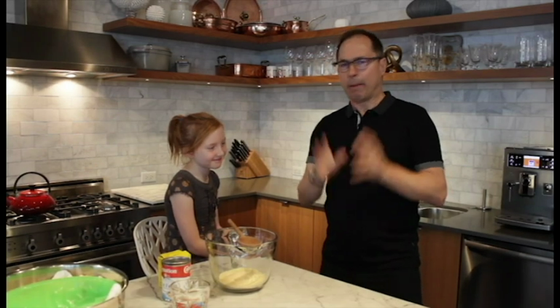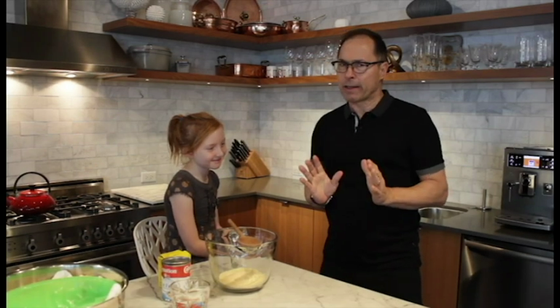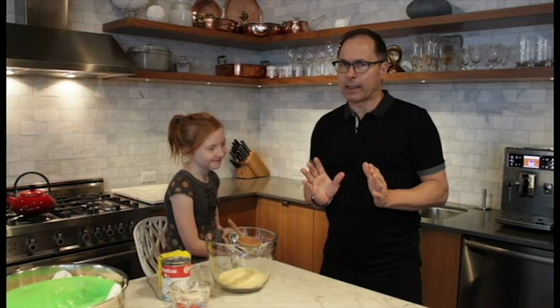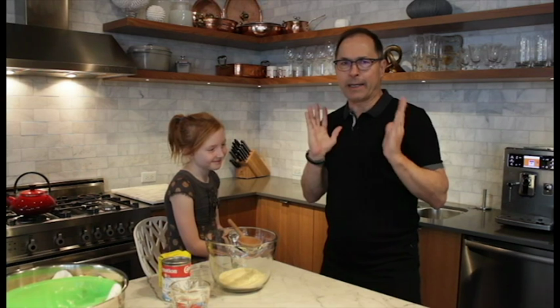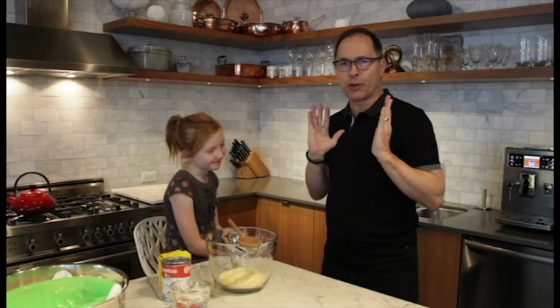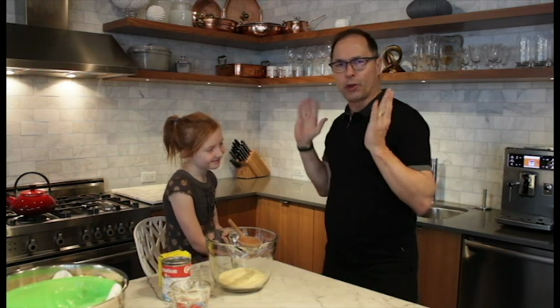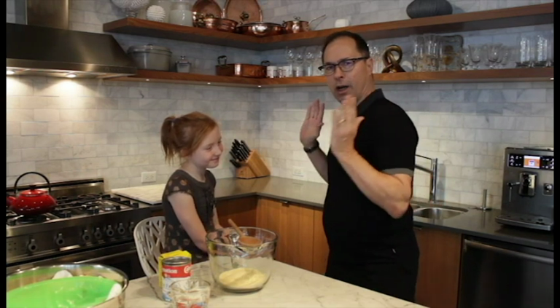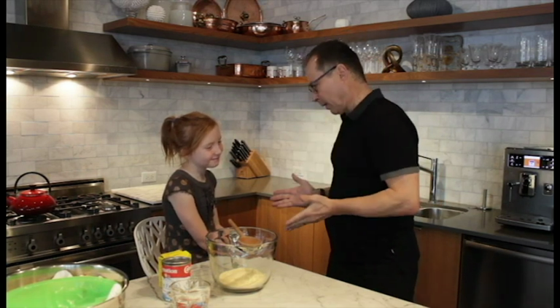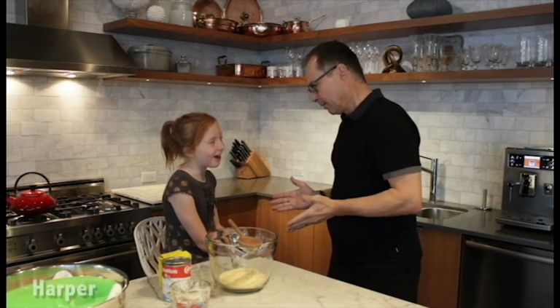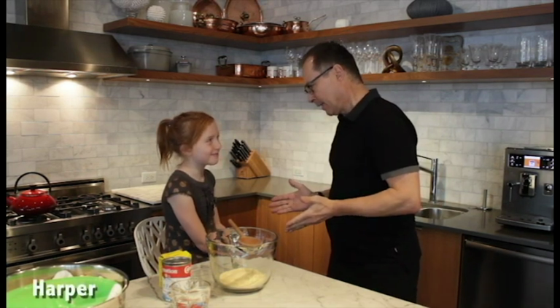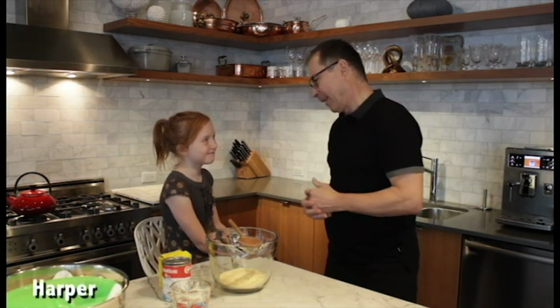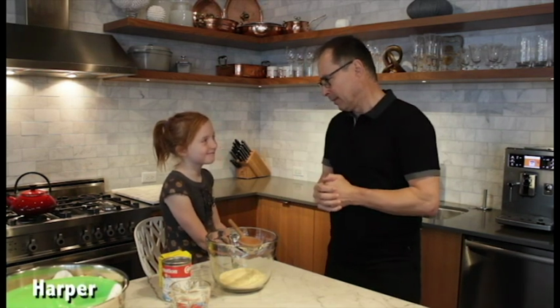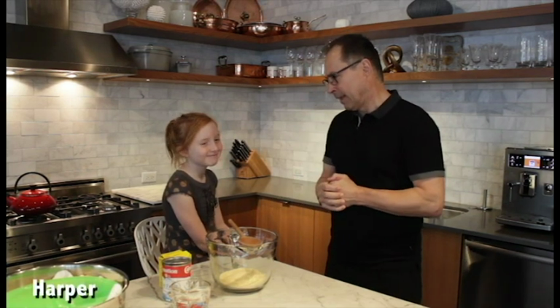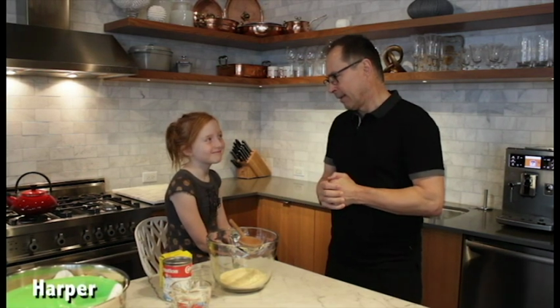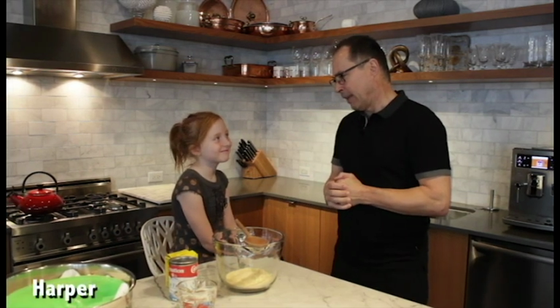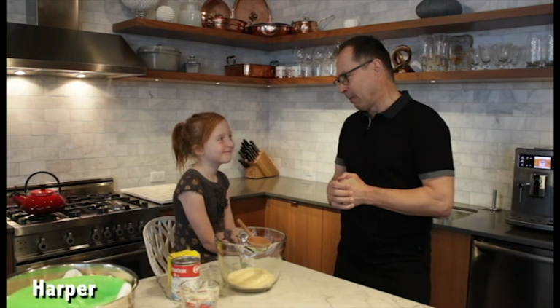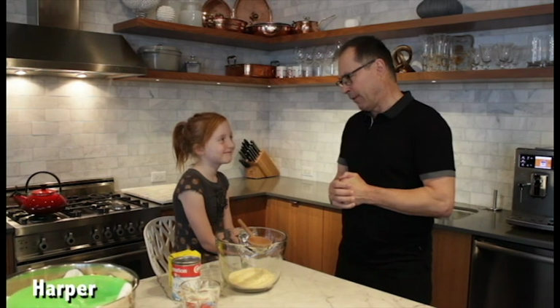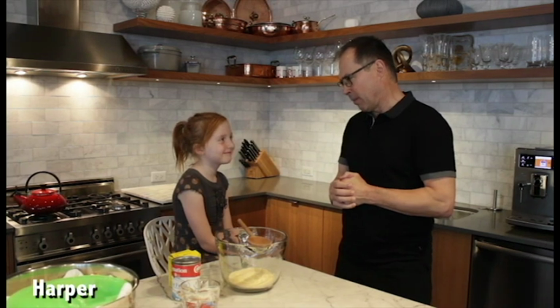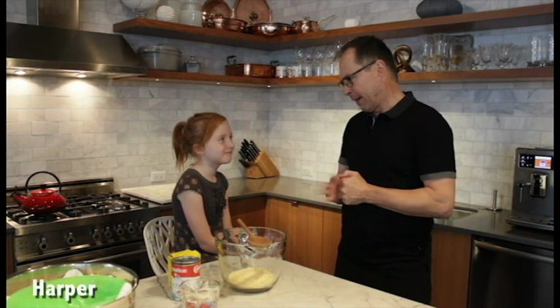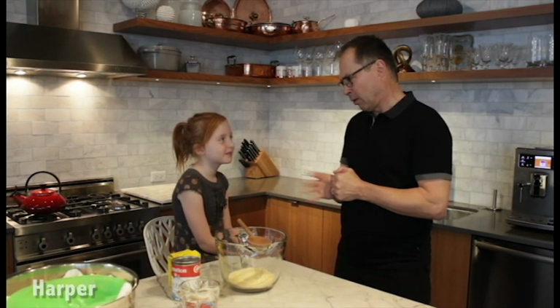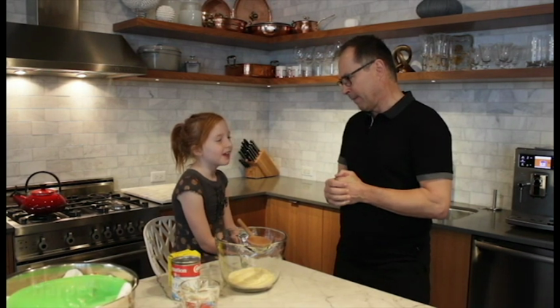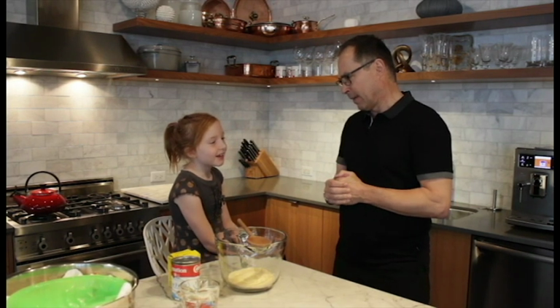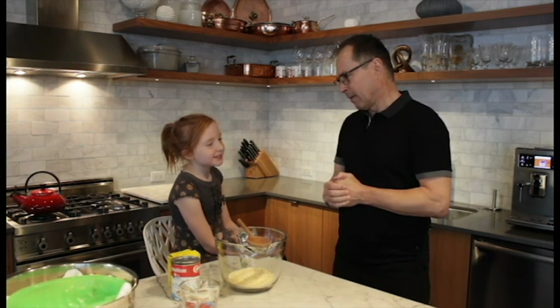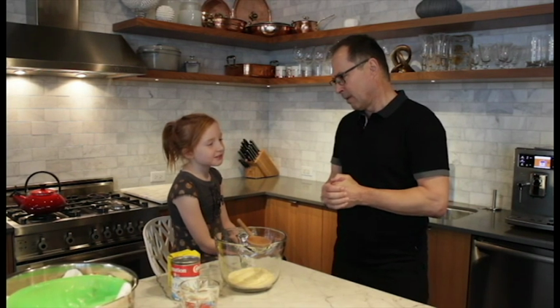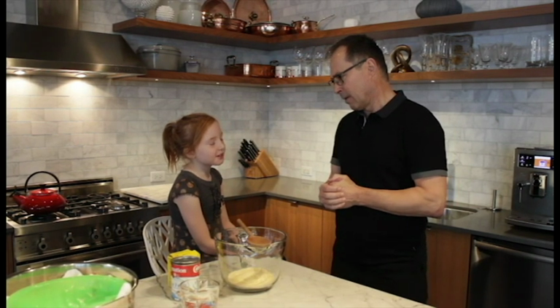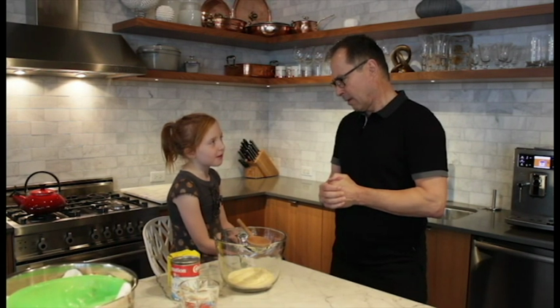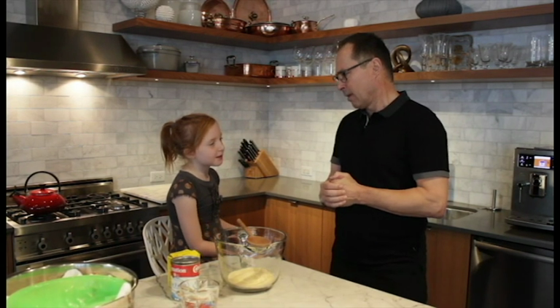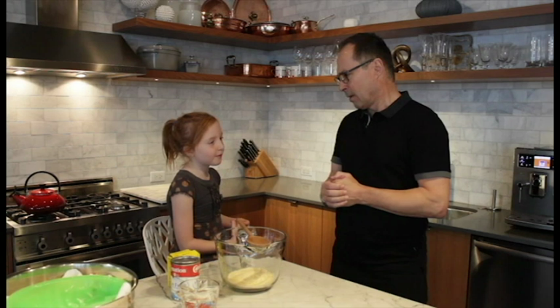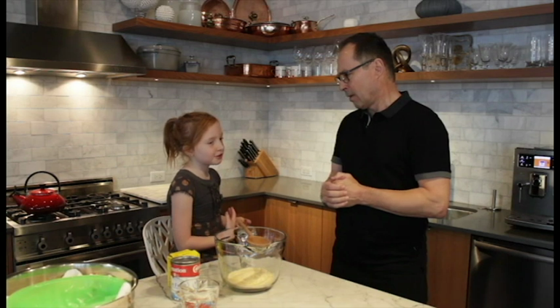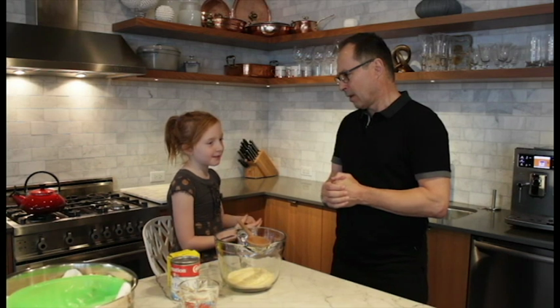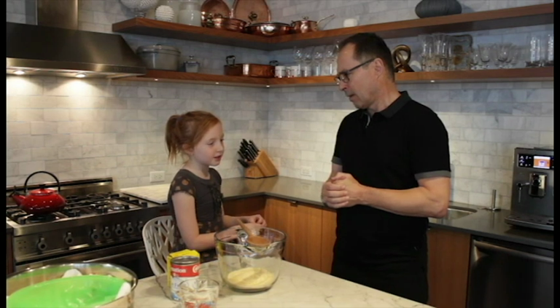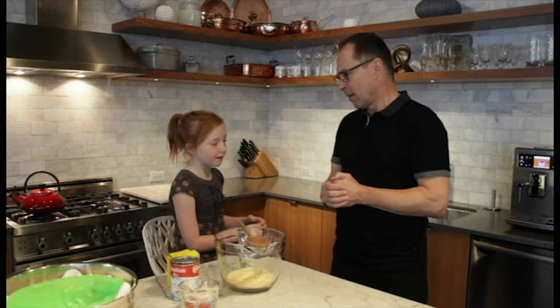Now, before we get started, let me introduce you to Harper. Hi, Harper. I've never made a brain before. Have you made a brain in the Brain Waves program? Yeah, I took it at Brownies. Someone from Parachute came in and taught it to us. Oh, fantastic!